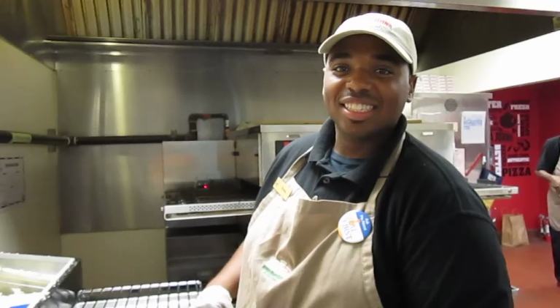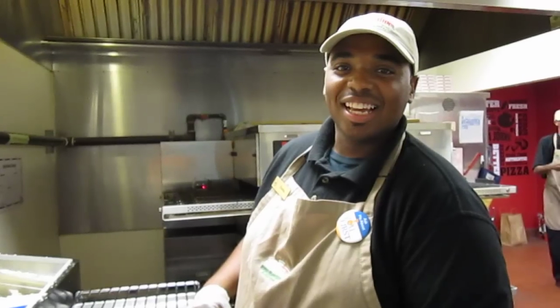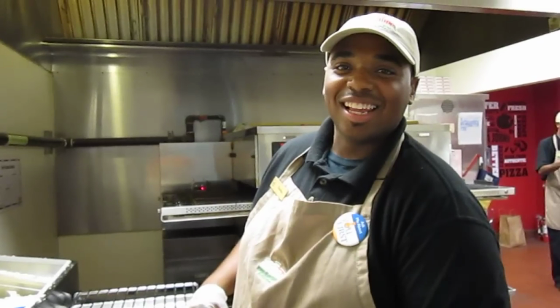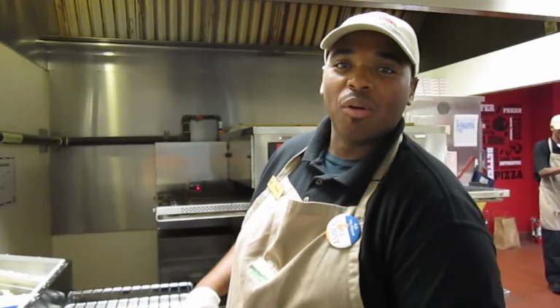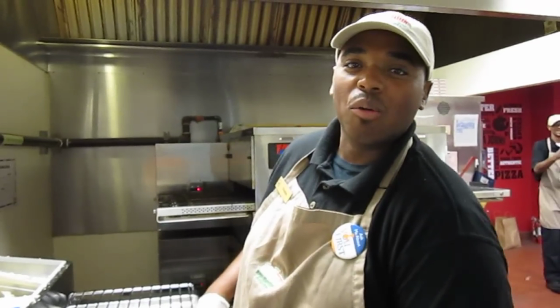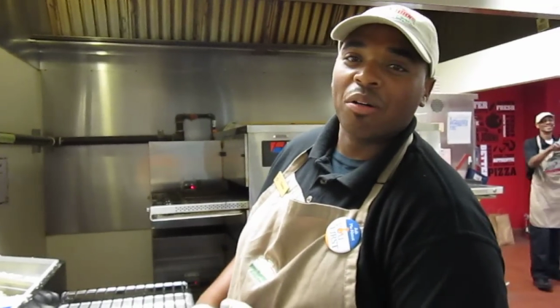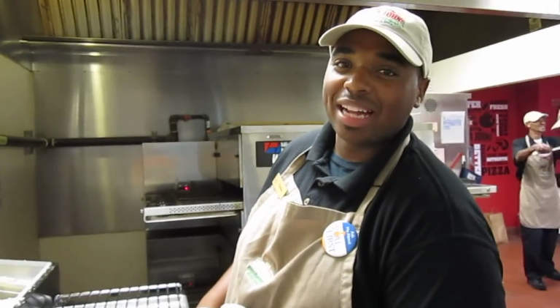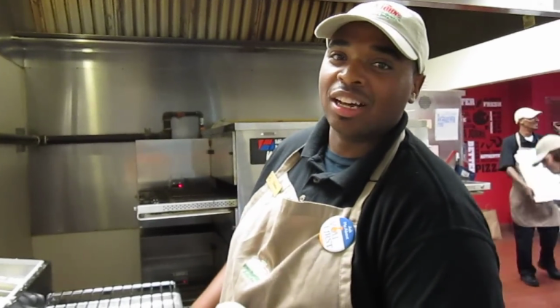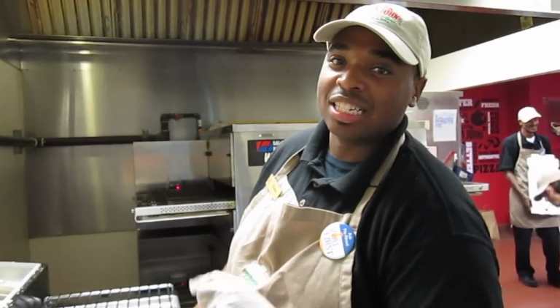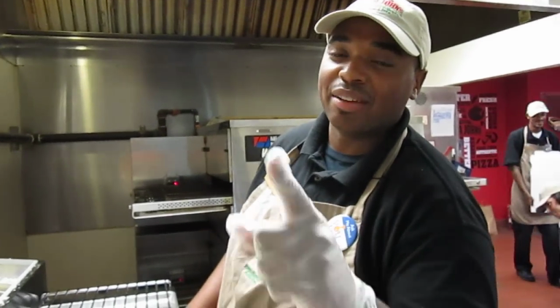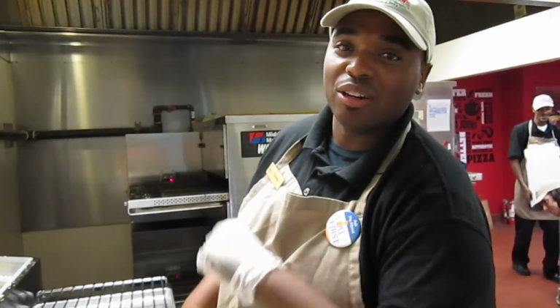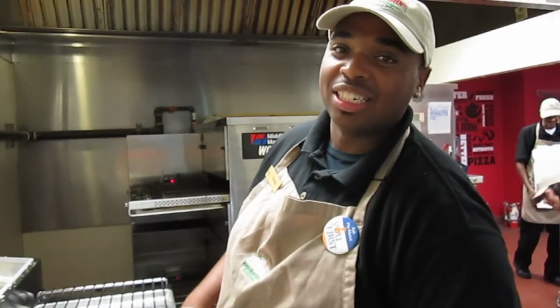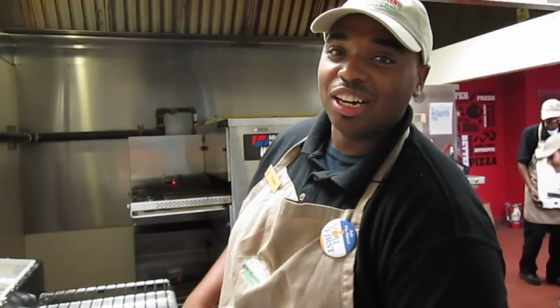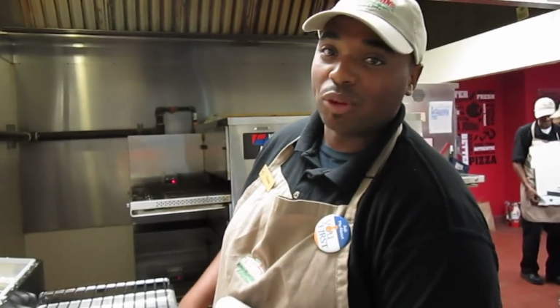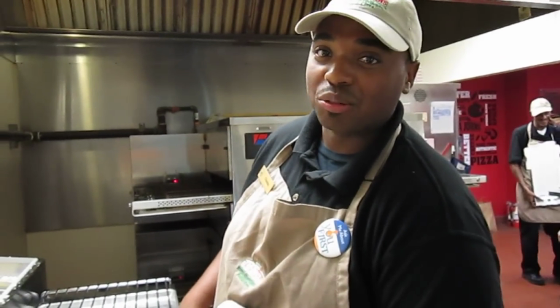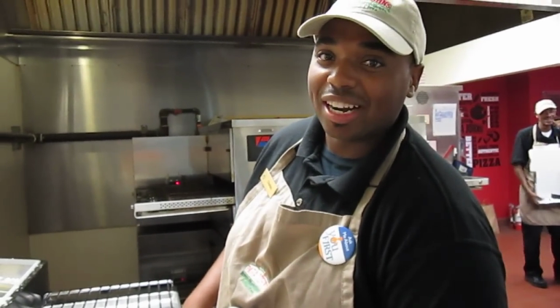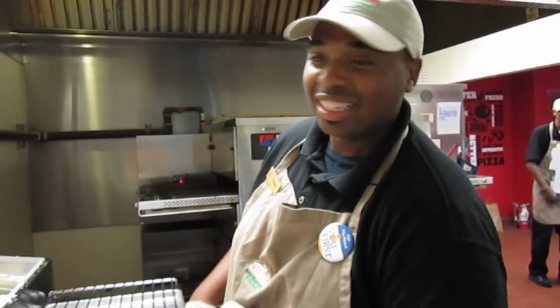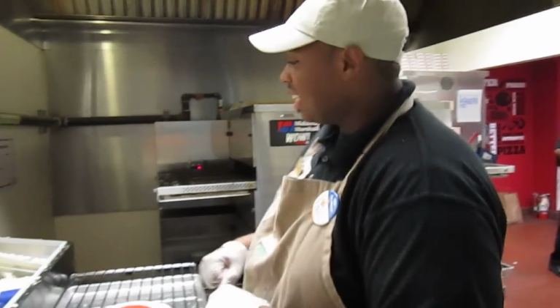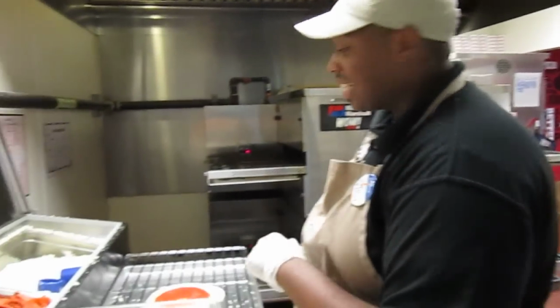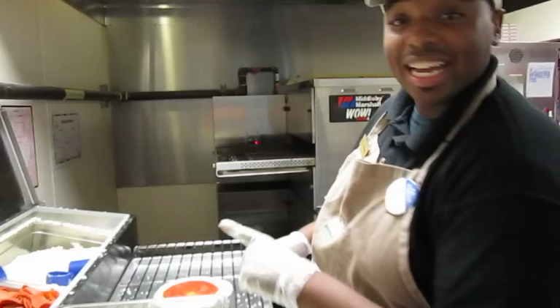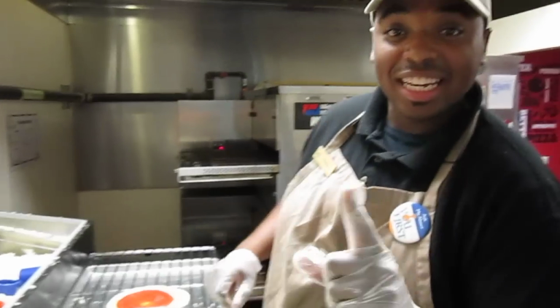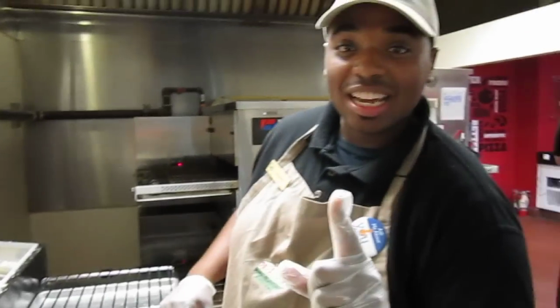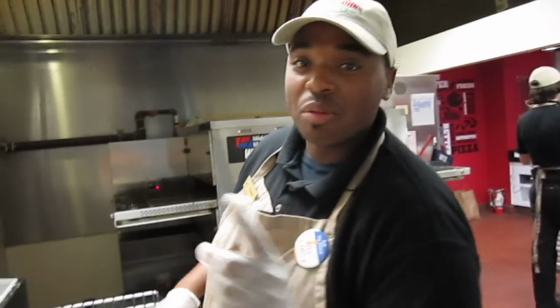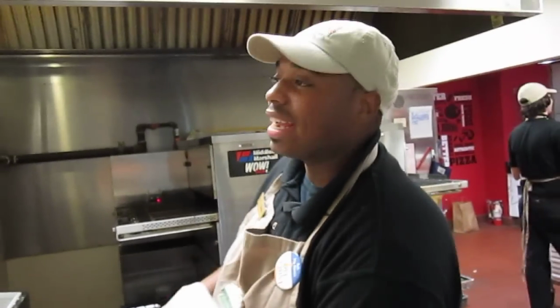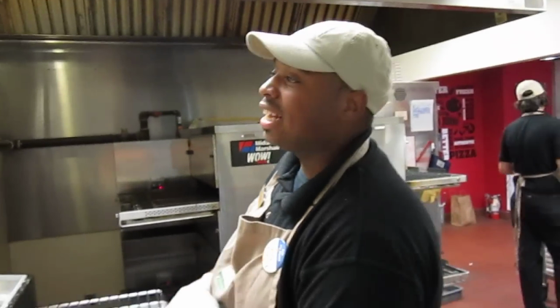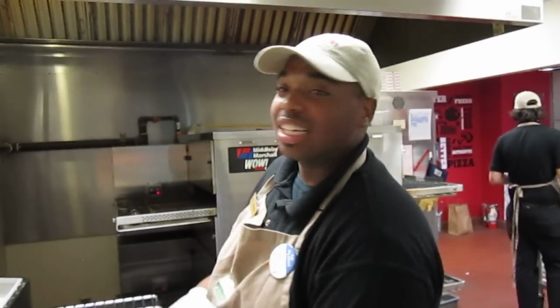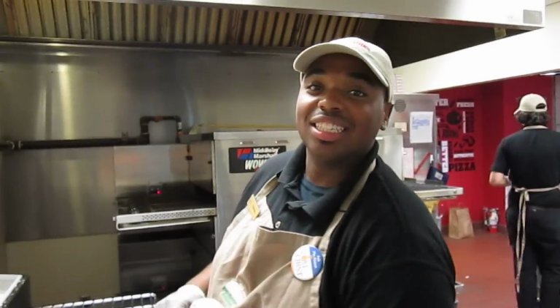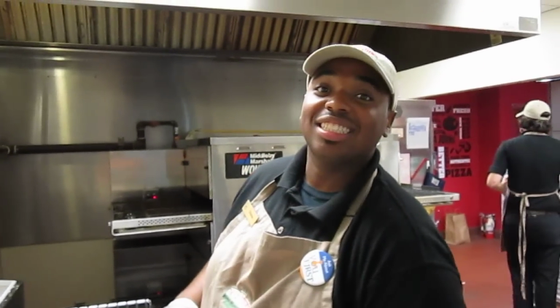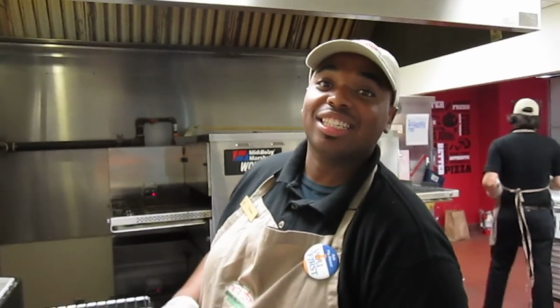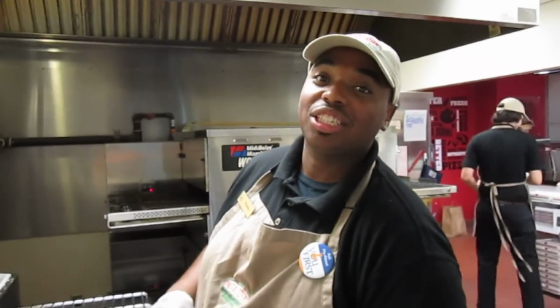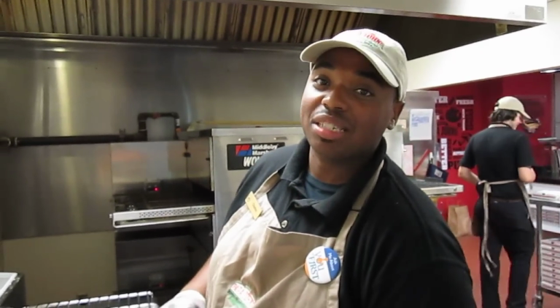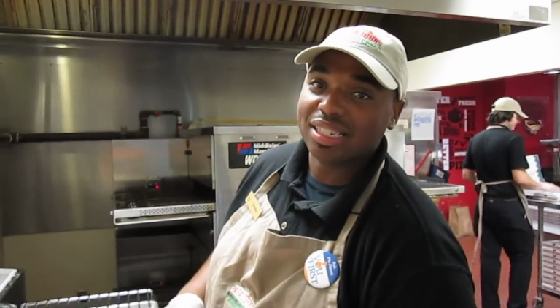Hello, welcome back to the second version of Rachel Ray. Today we'll be making the Tuscan Six Cheese Pizza.